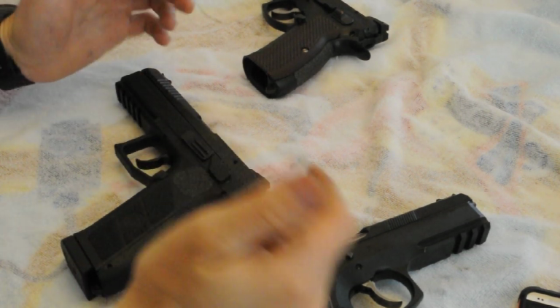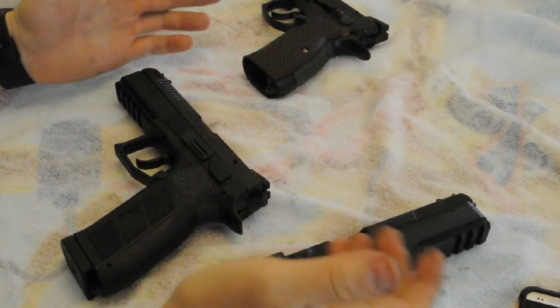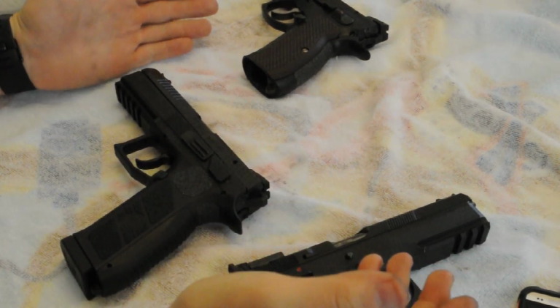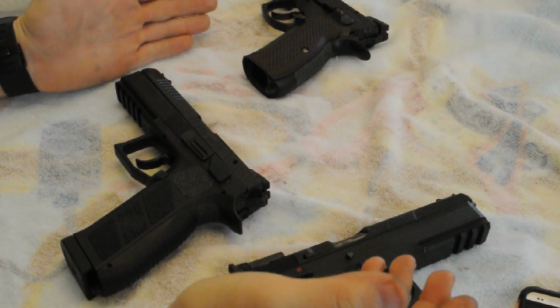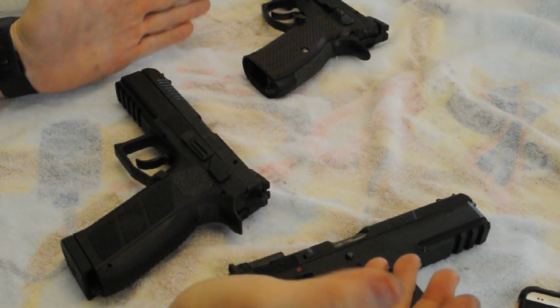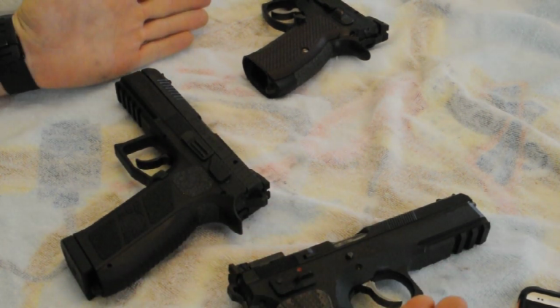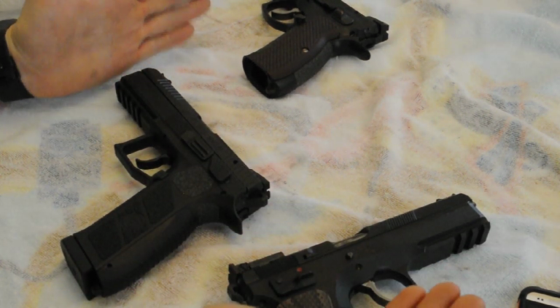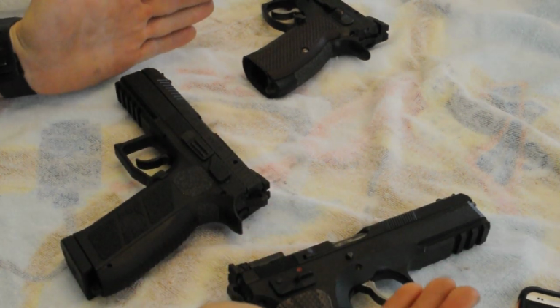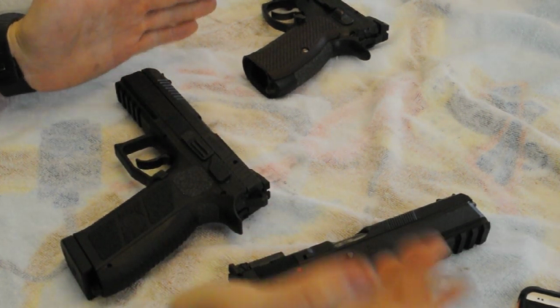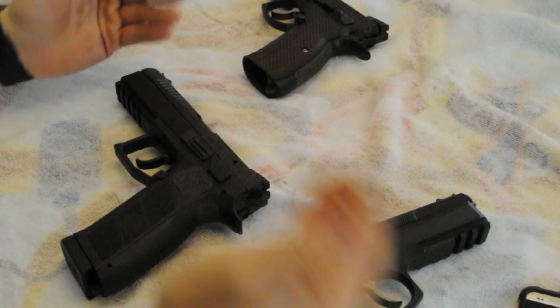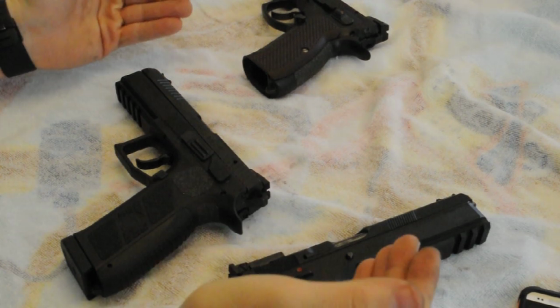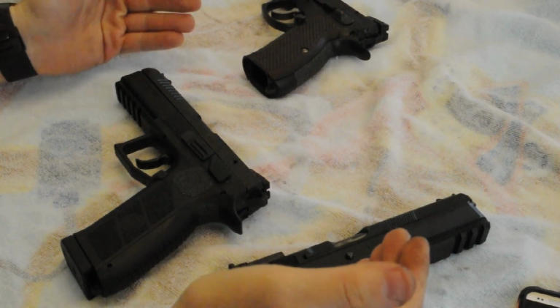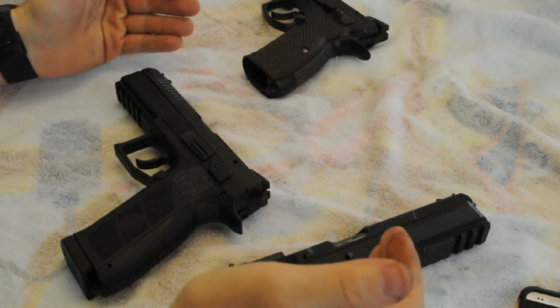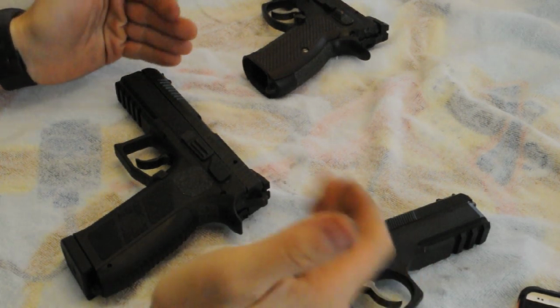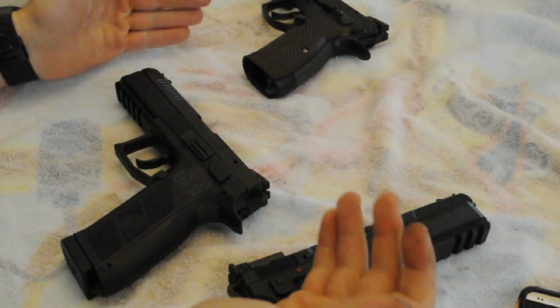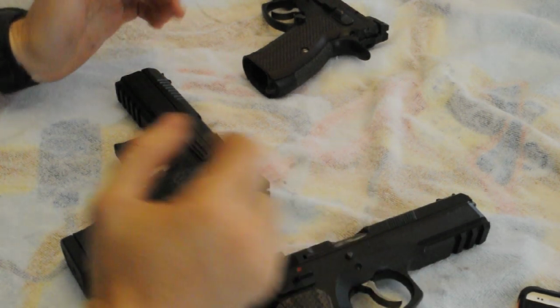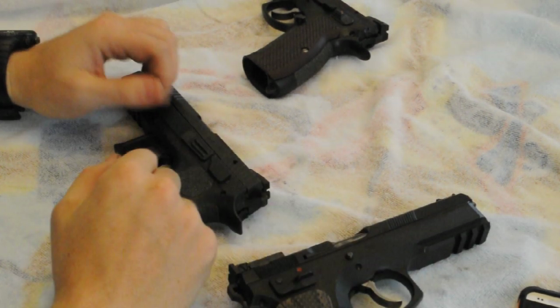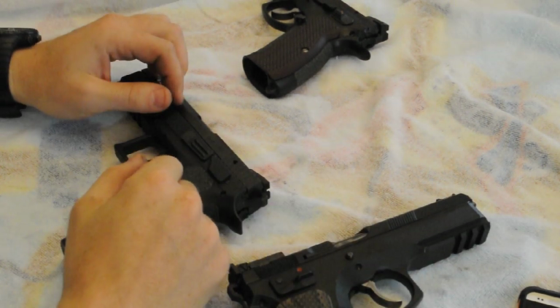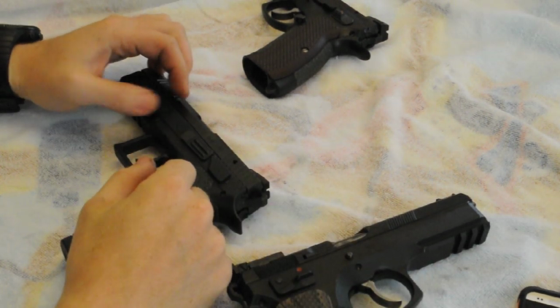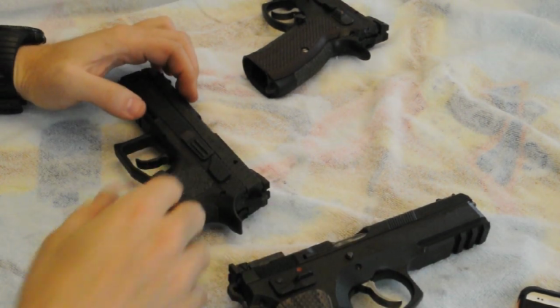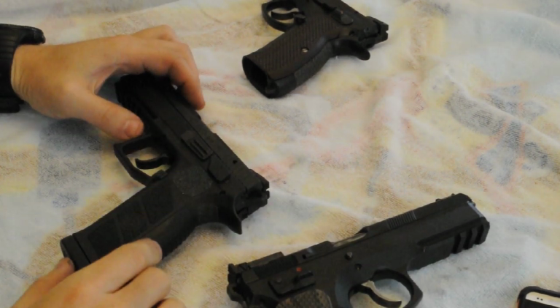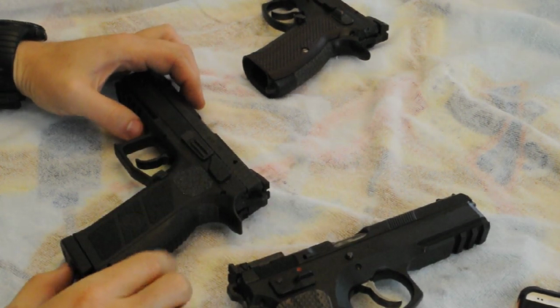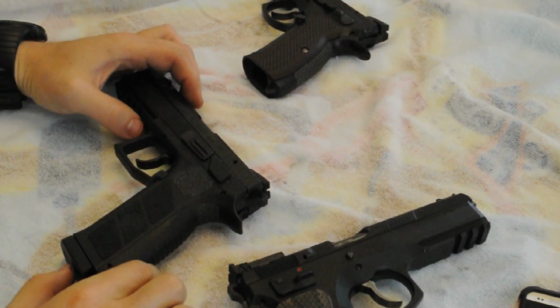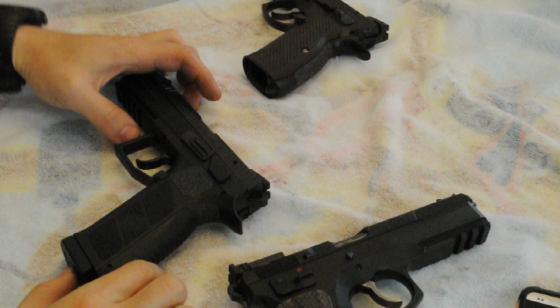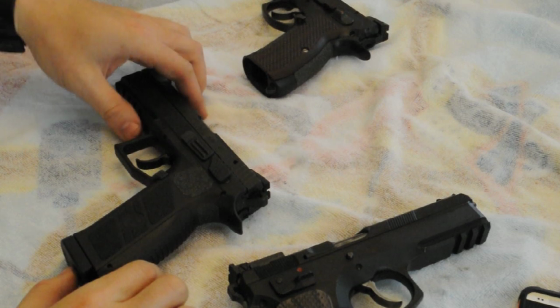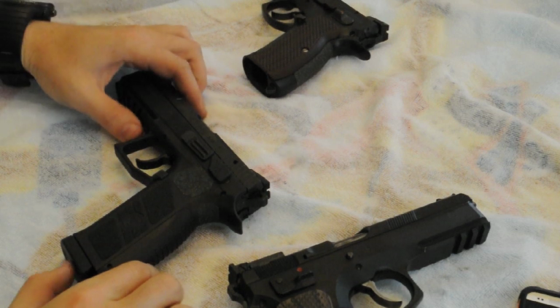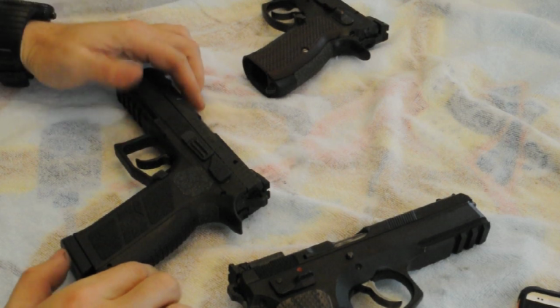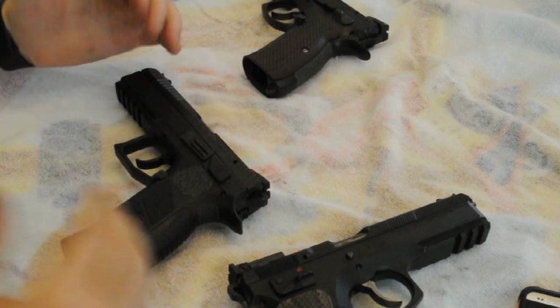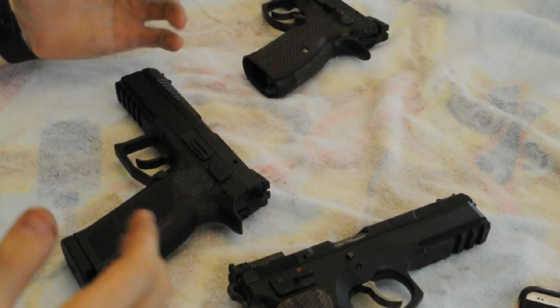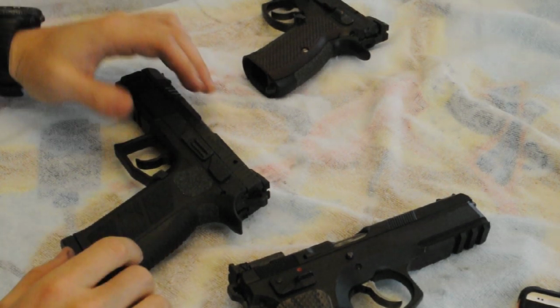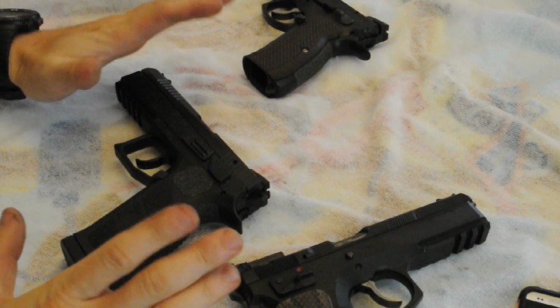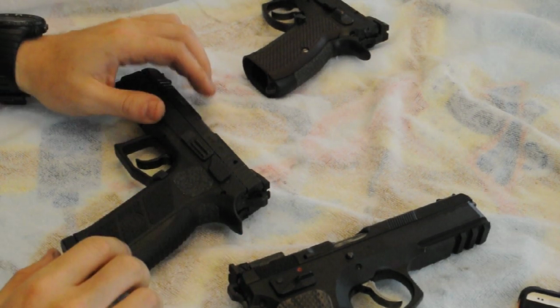We're going to briefly talk about a subjective notion between these two guns. Everyone has a different idea of what a good recoil impulse should feel like or what they like.